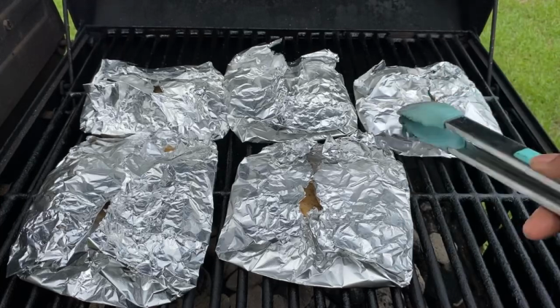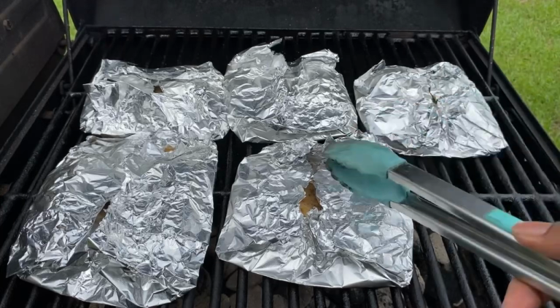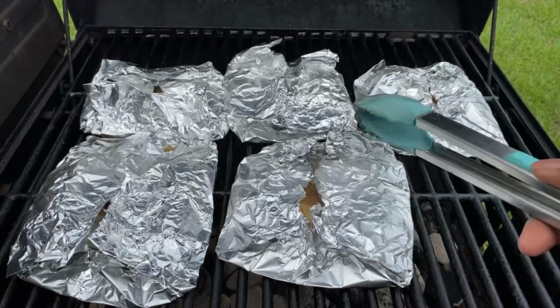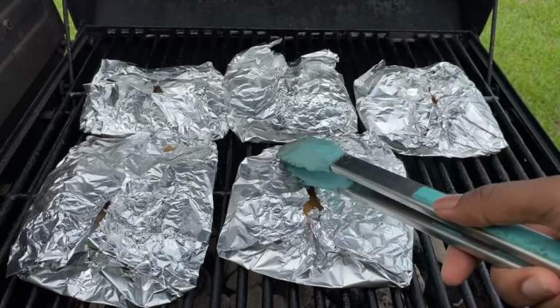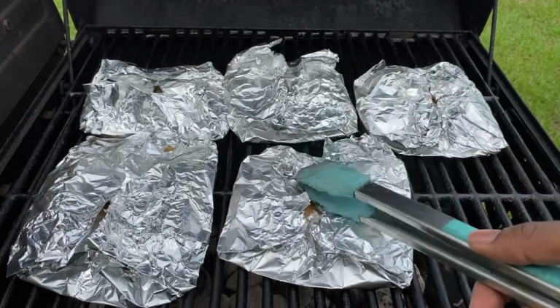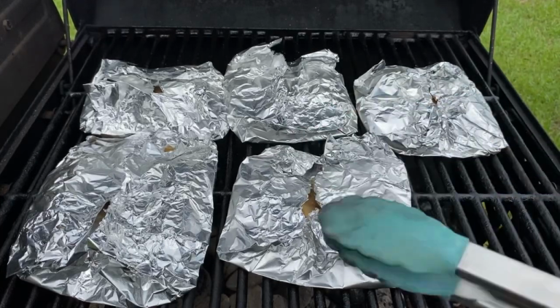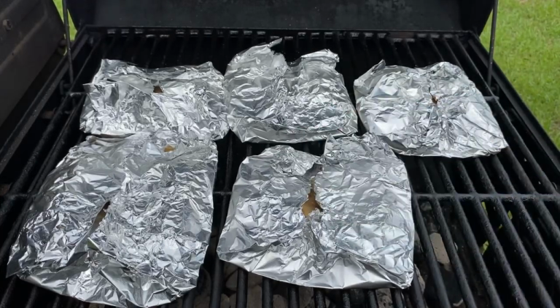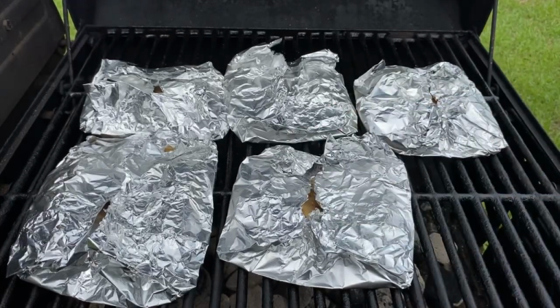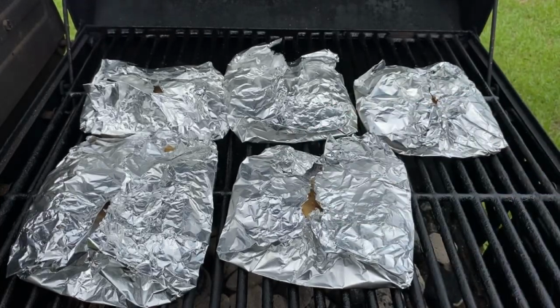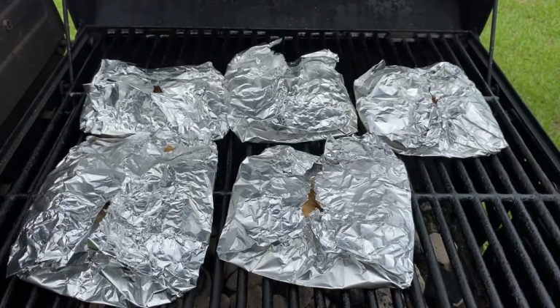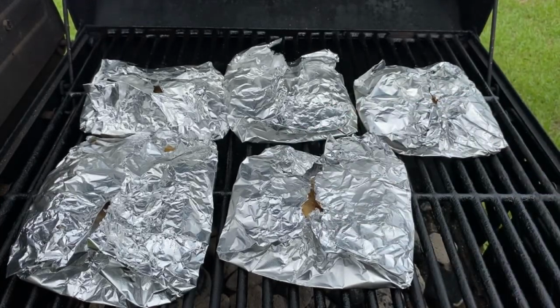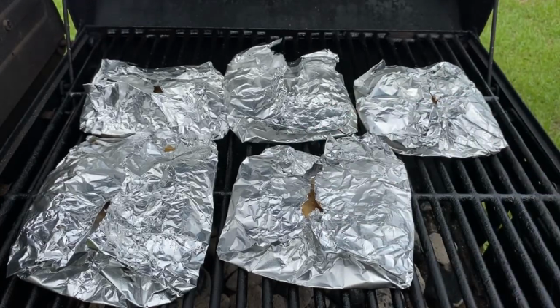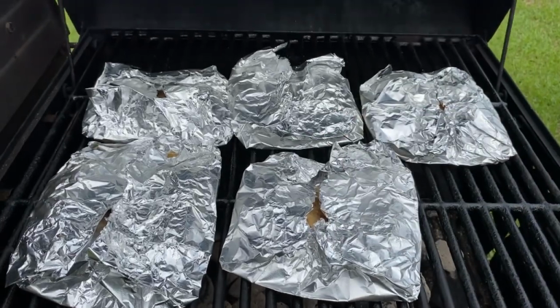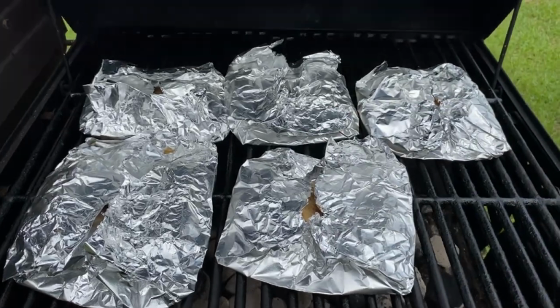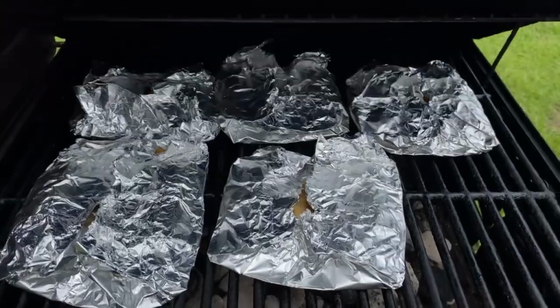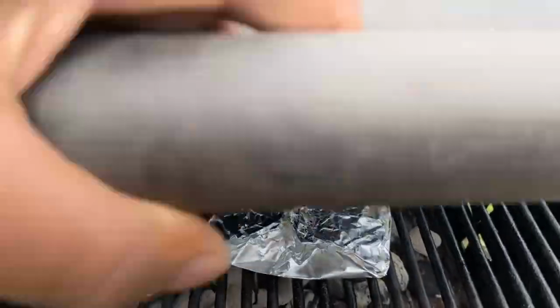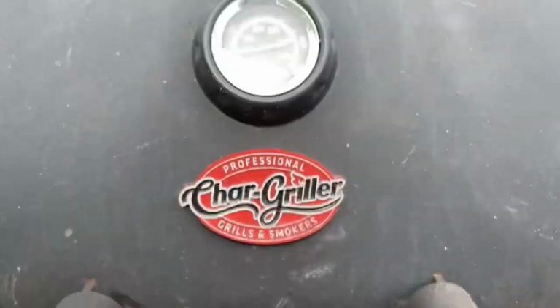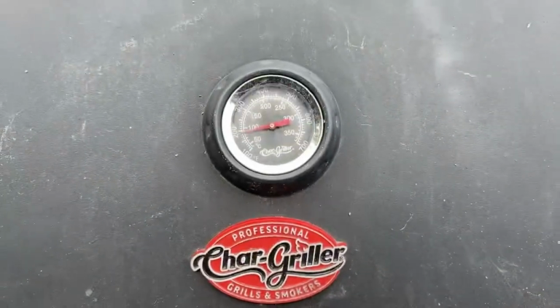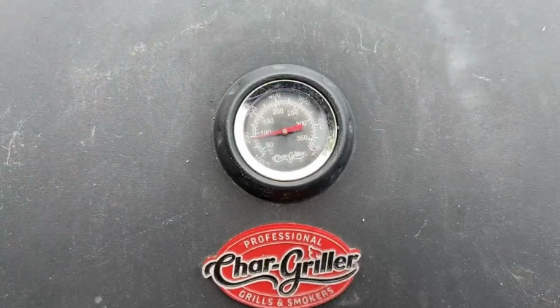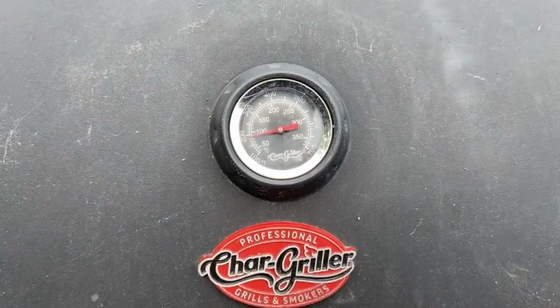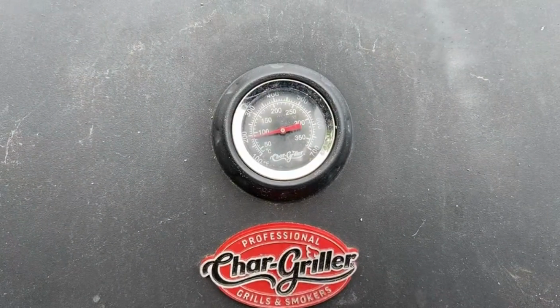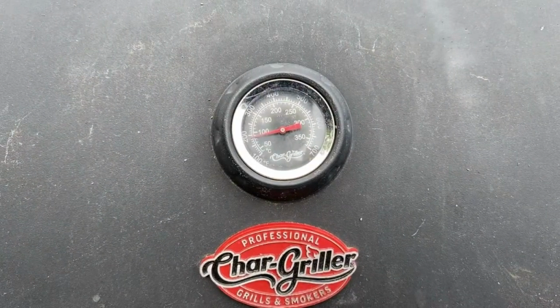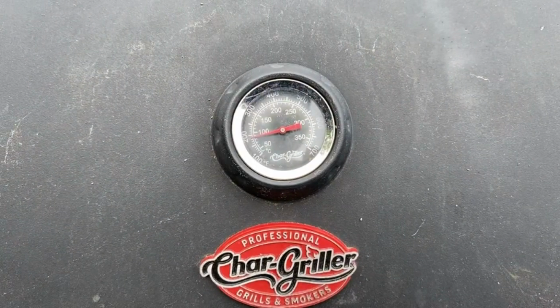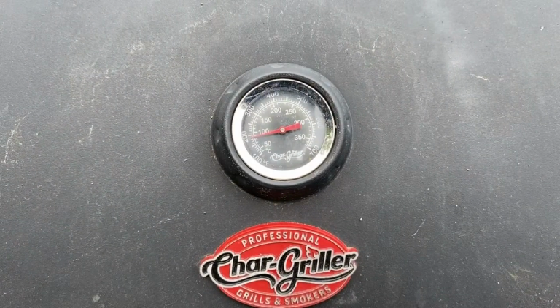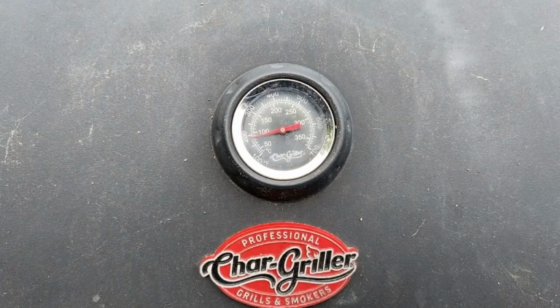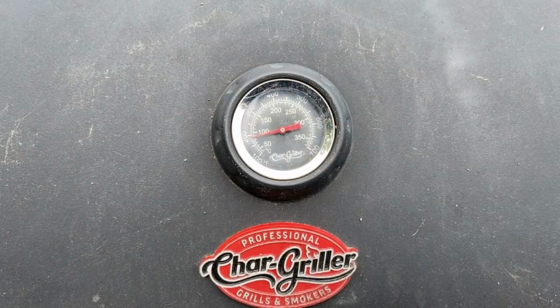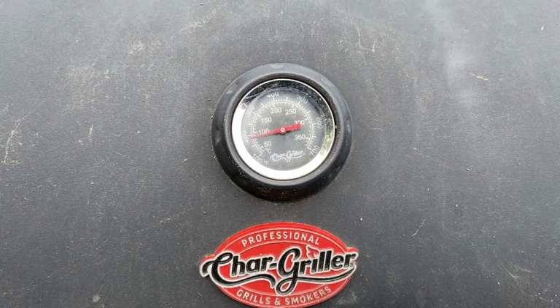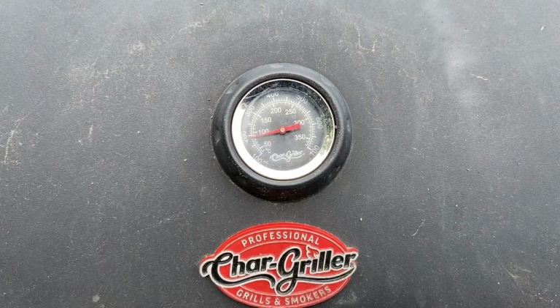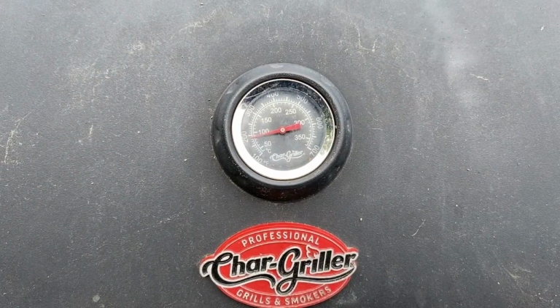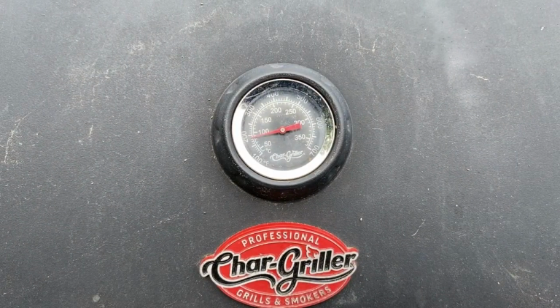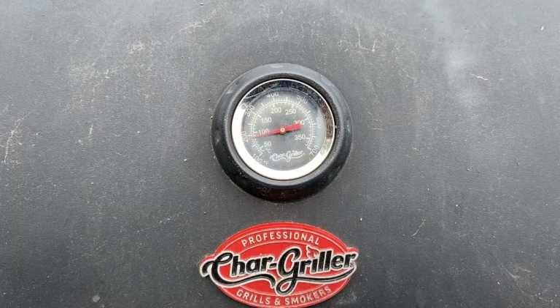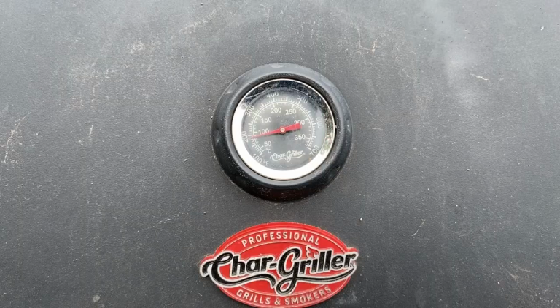I'm grilling tilapia the right way, but I'm gonna let this cook so it can cook a lot more. I'll keep it there once the tilapia is fully cooked.